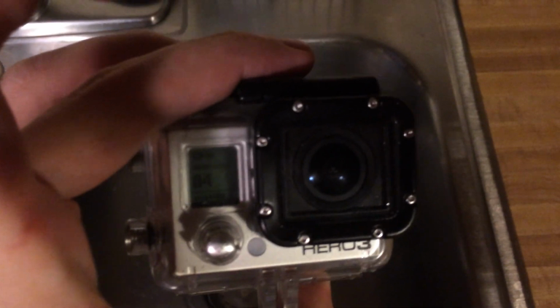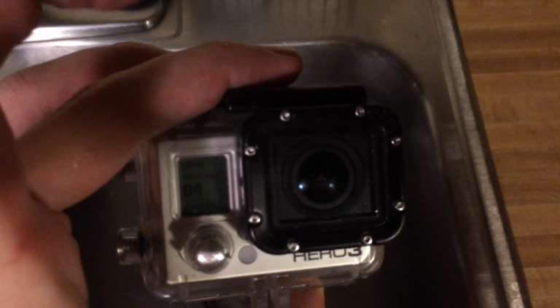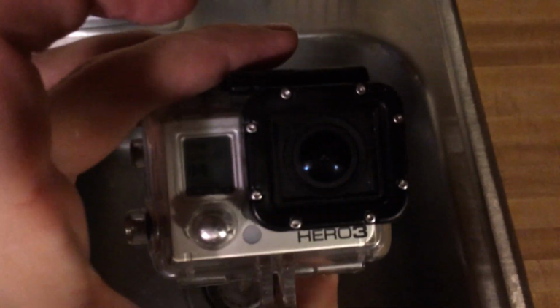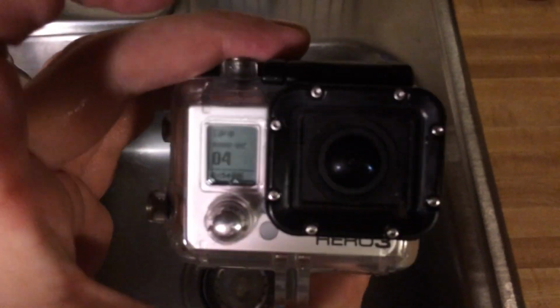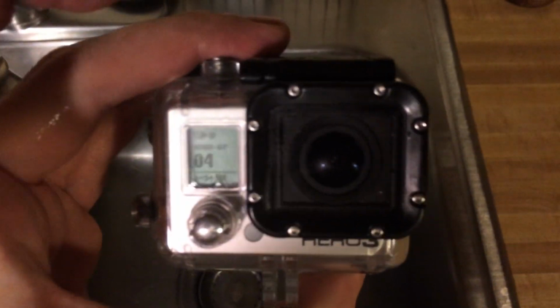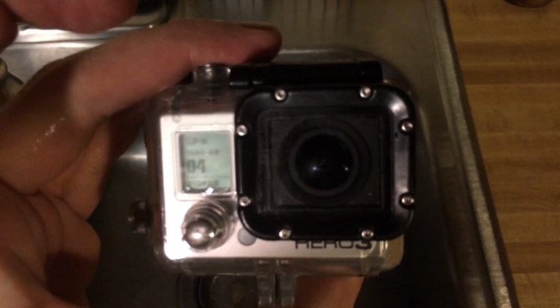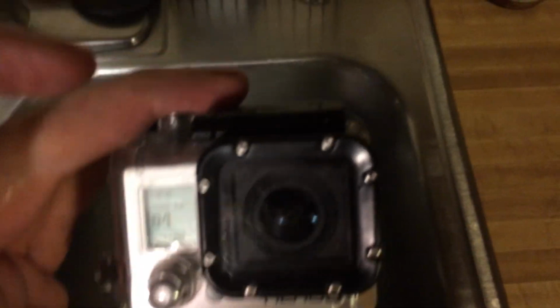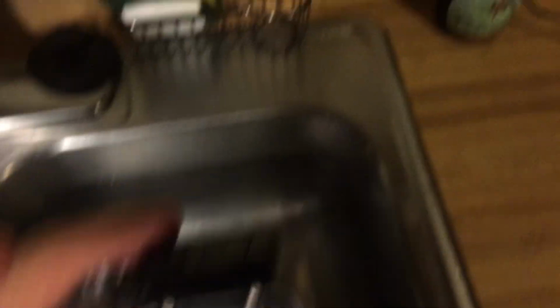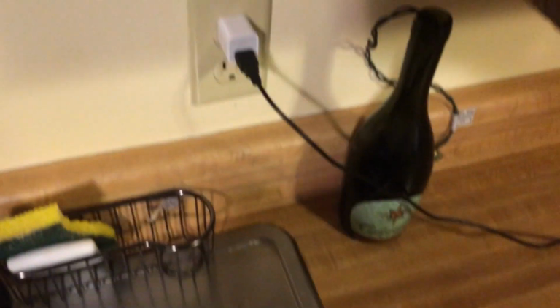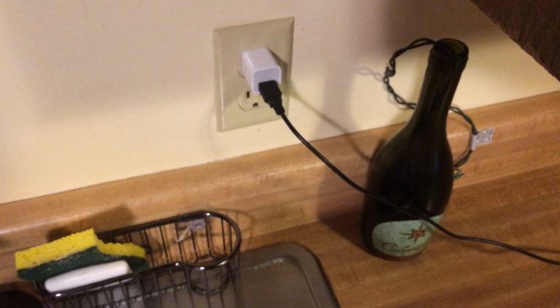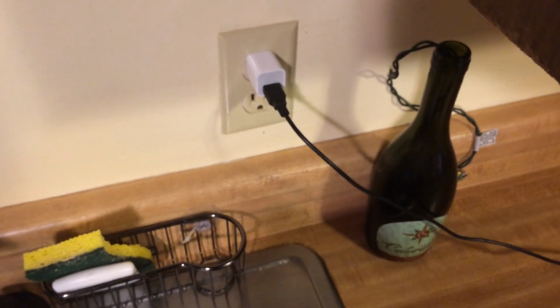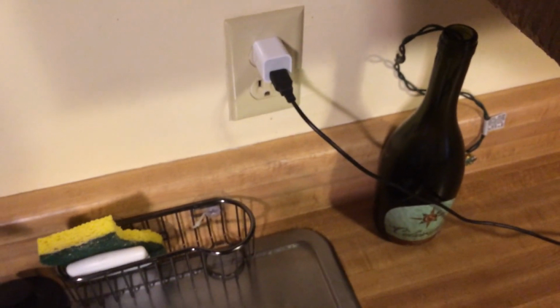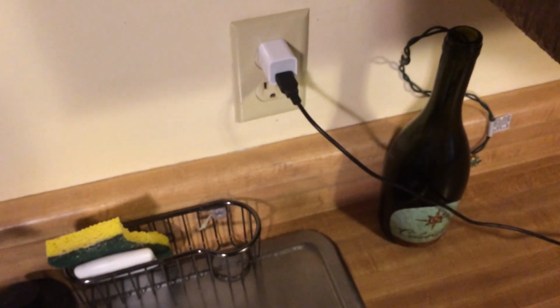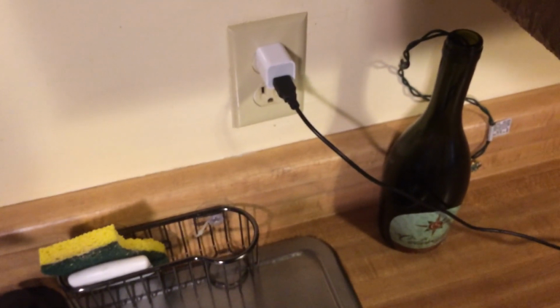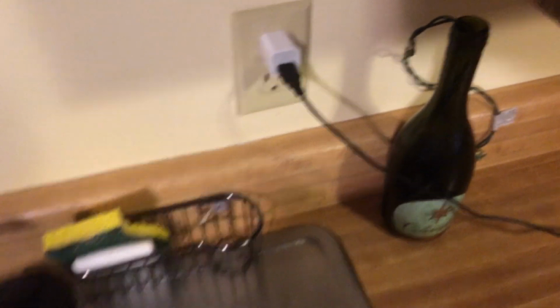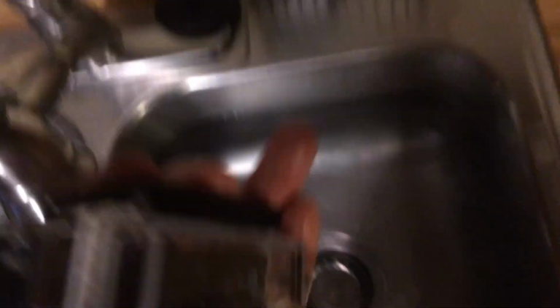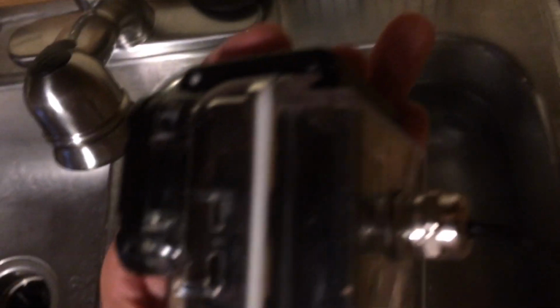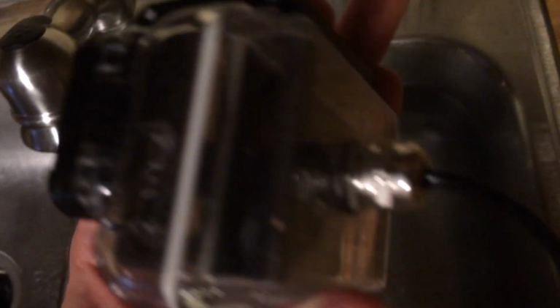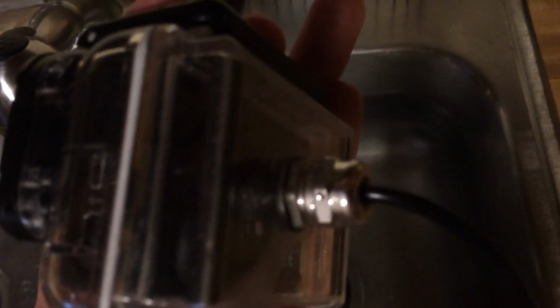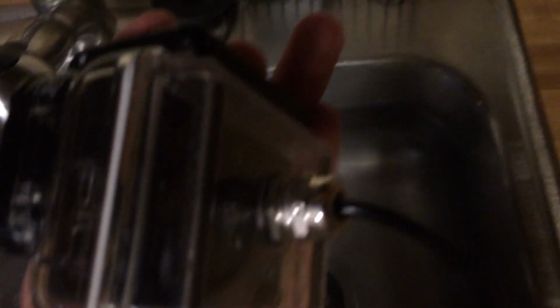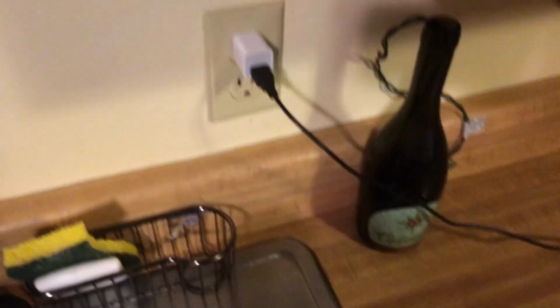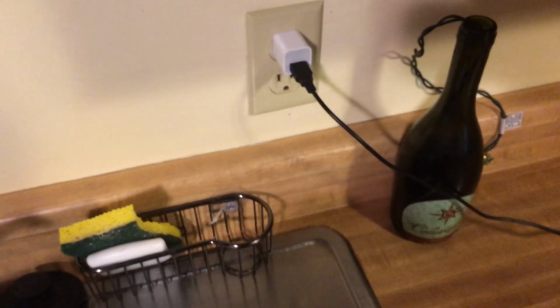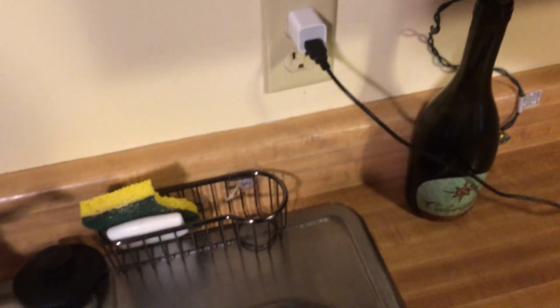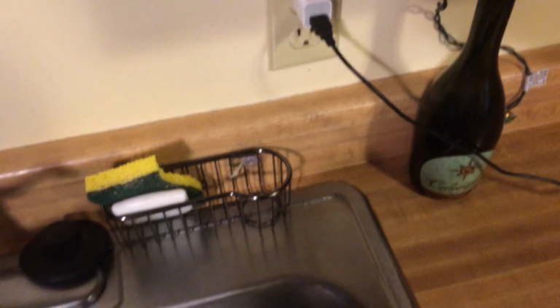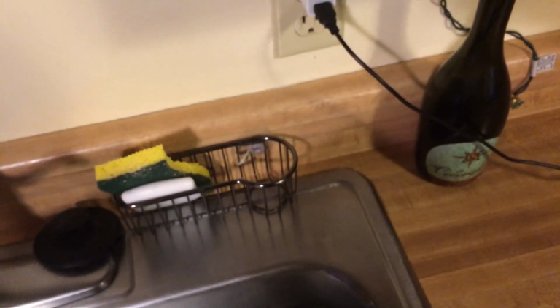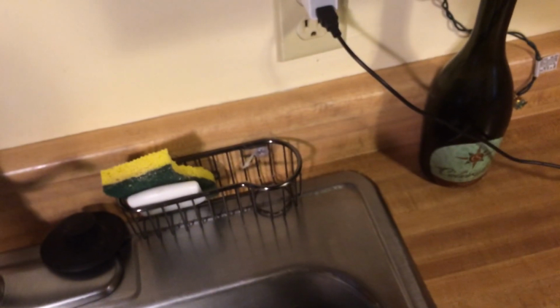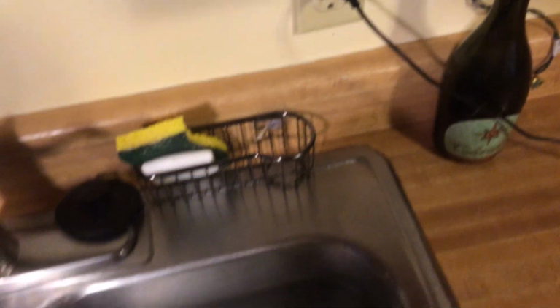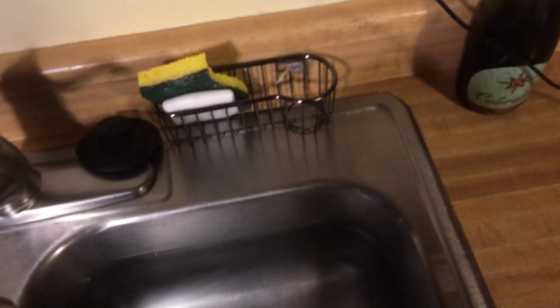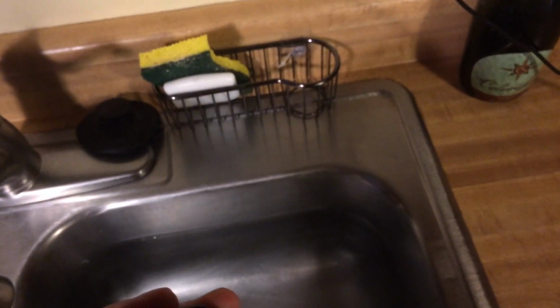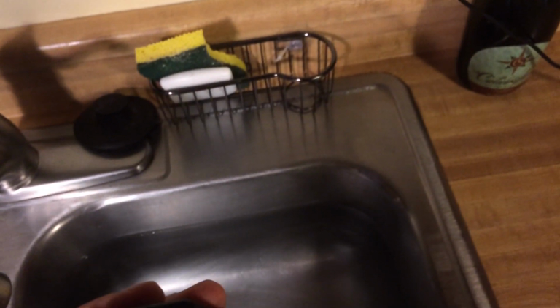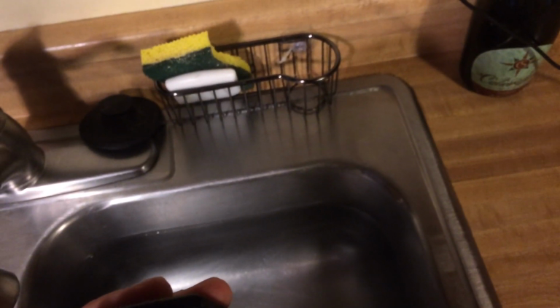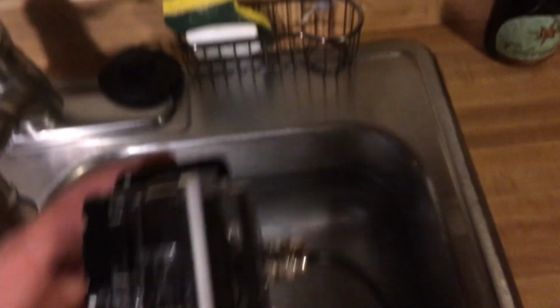Obviously if you're going underwater, you're going to need to make a battery box and use another one of these cable glands and put a battery in a separate pack.